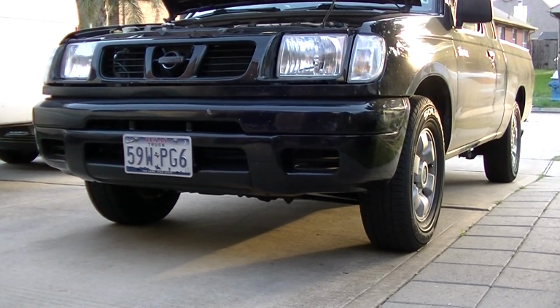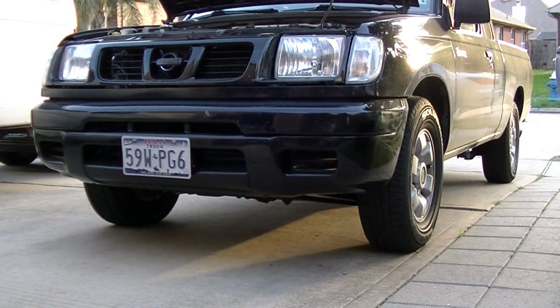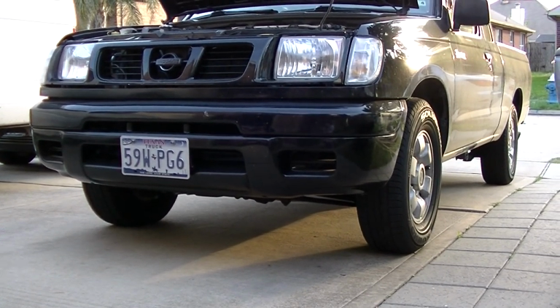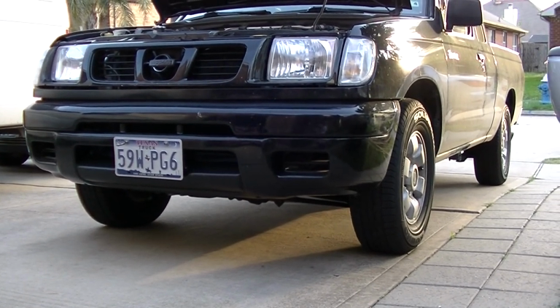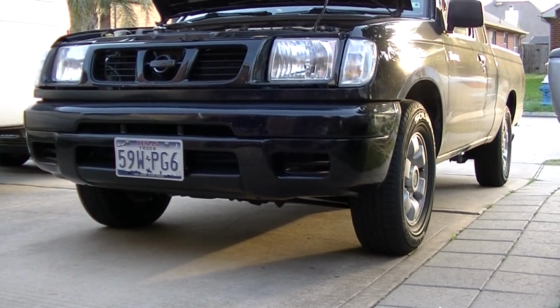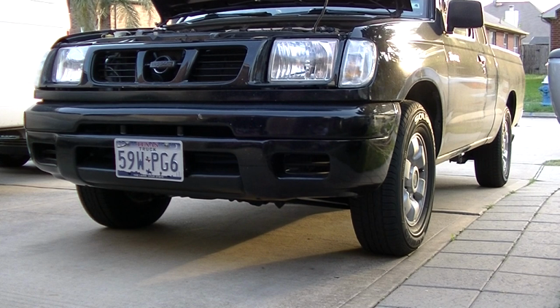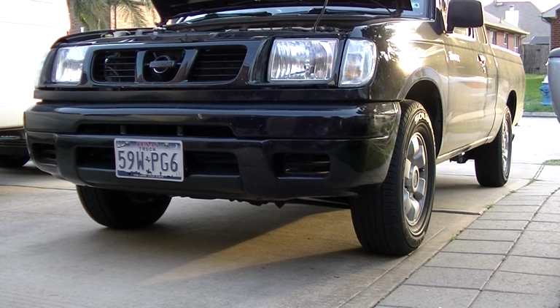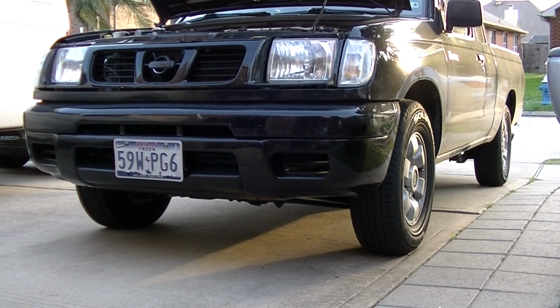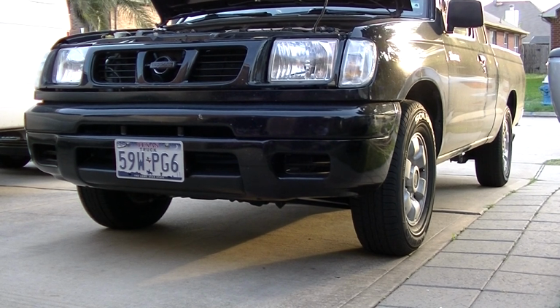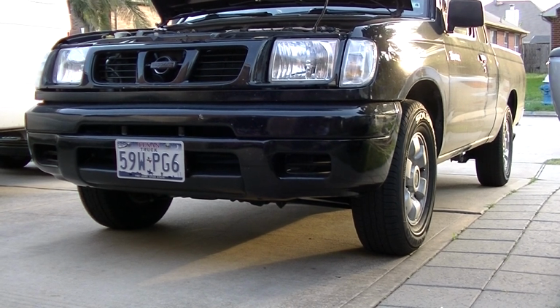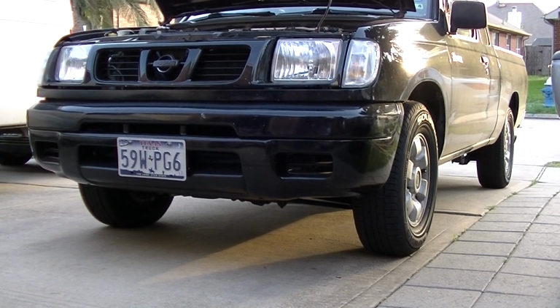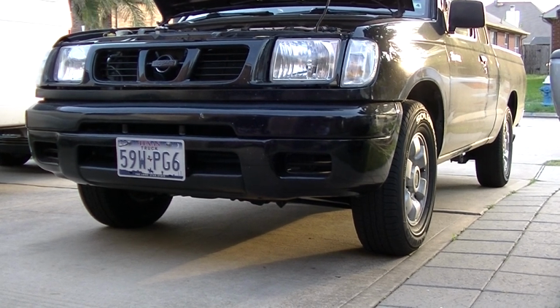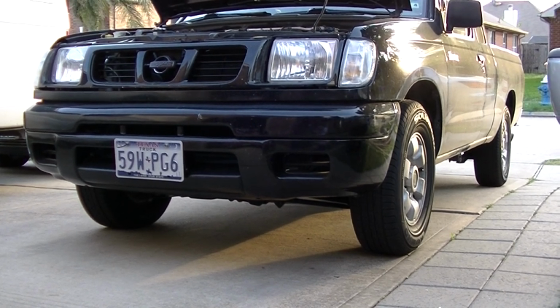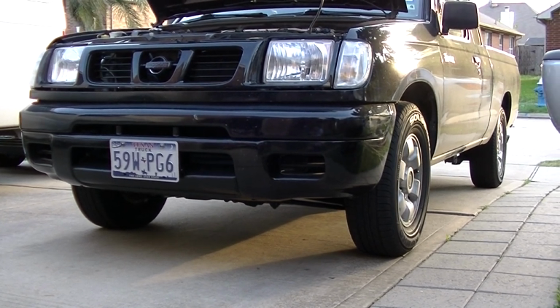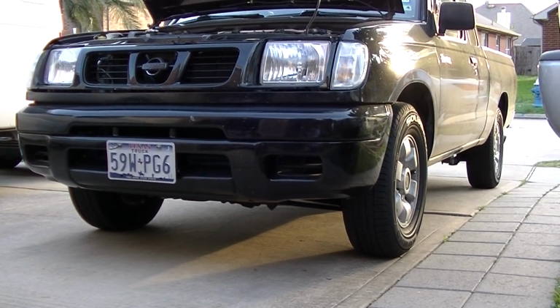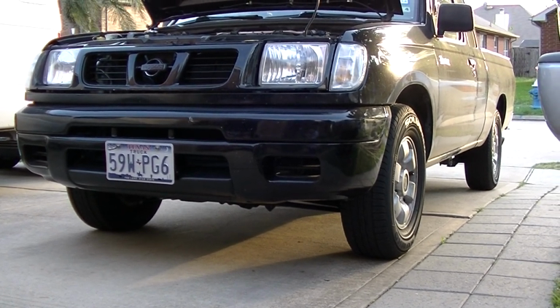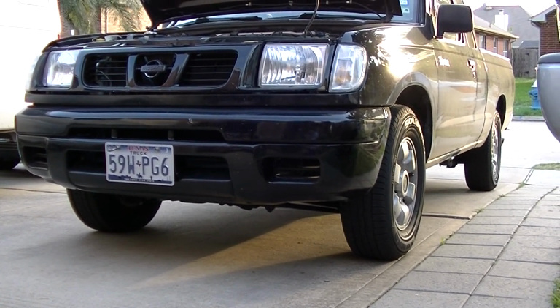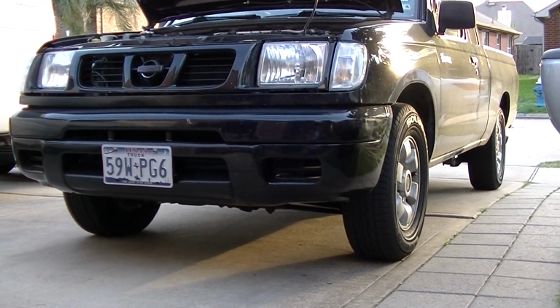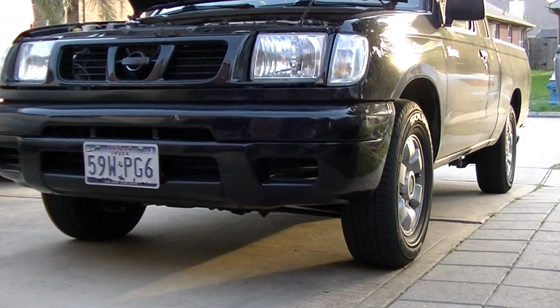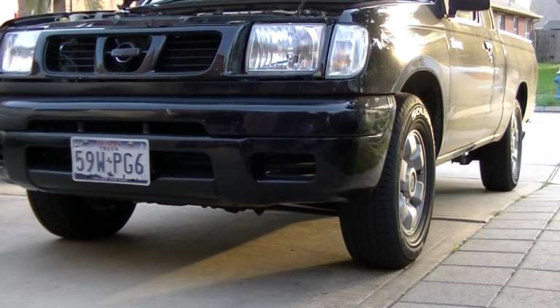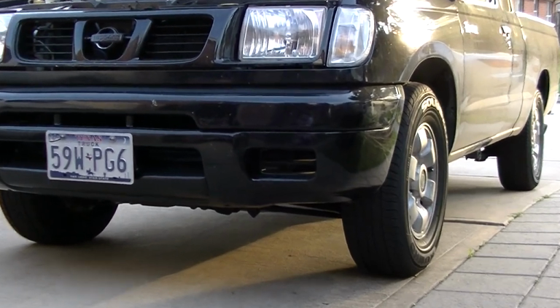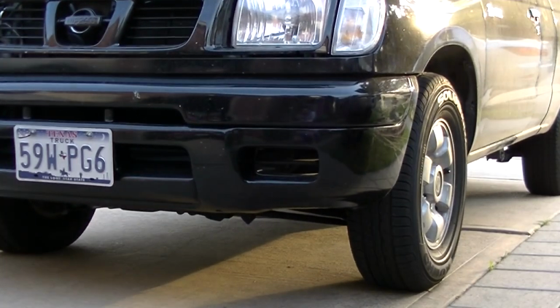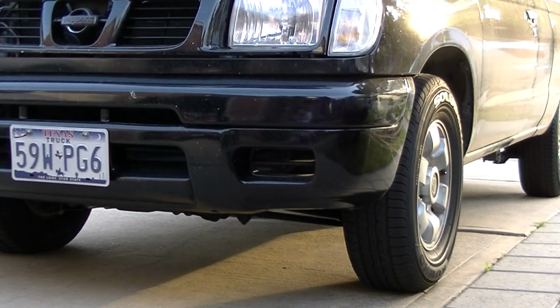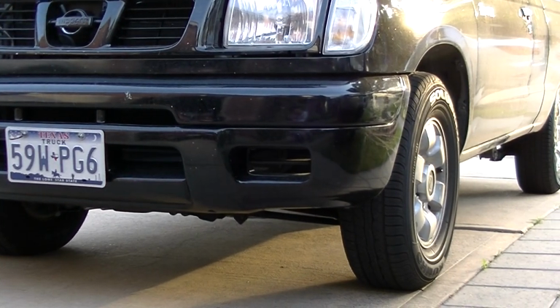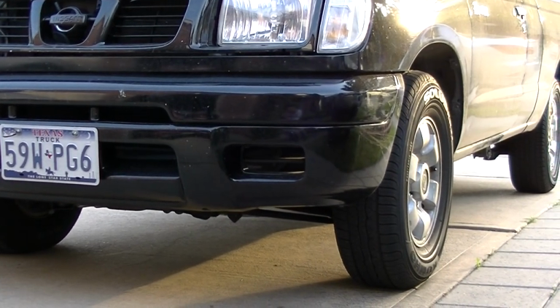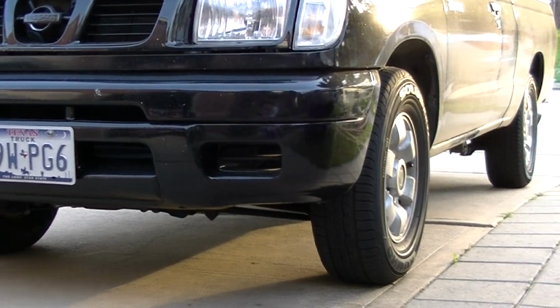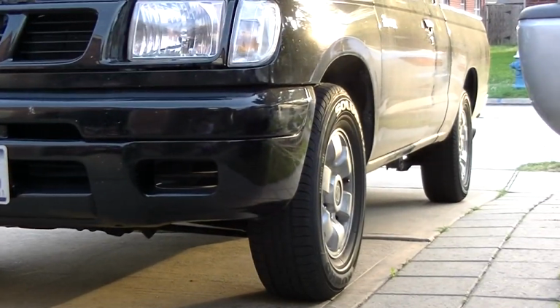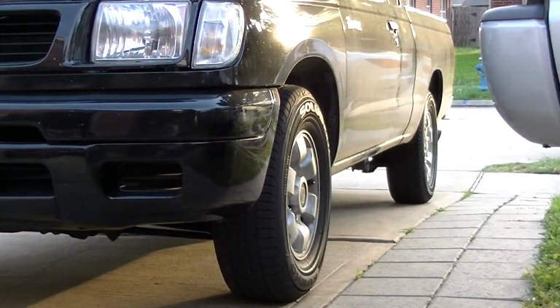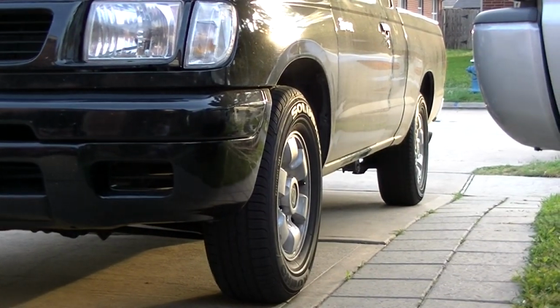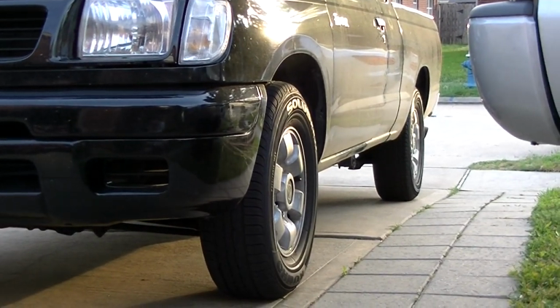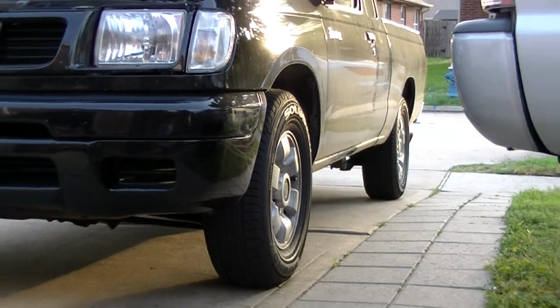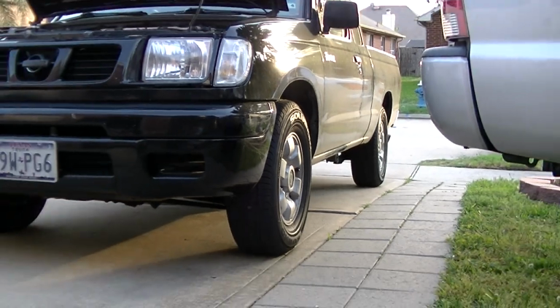I got tired of it — the suspension was really floppy and loose, and it was making my shocks go out quicker. So I went ahead and tightened up the torsion bars and took out the blocks. She's back on stock height.